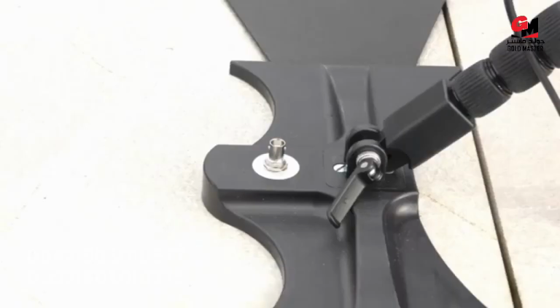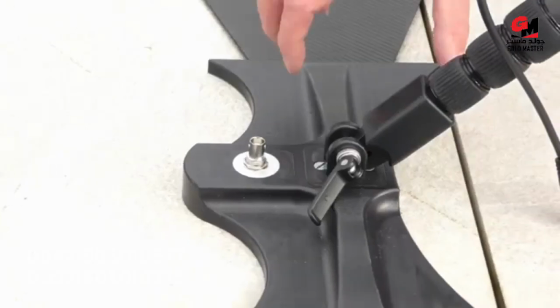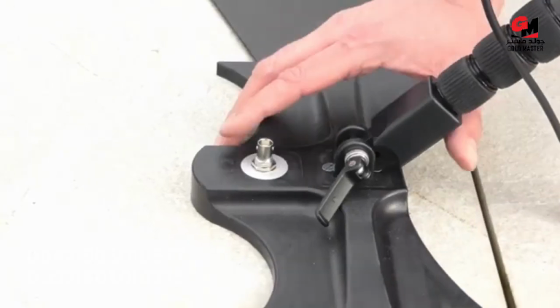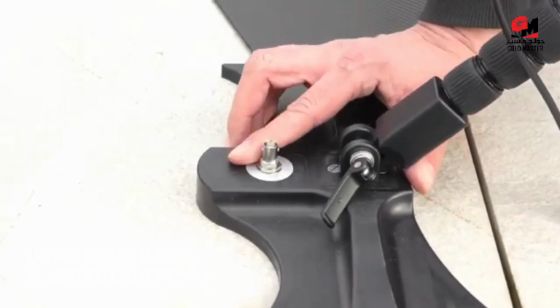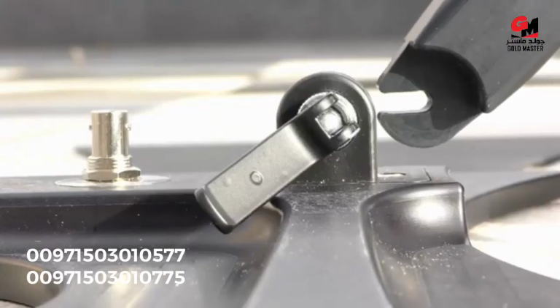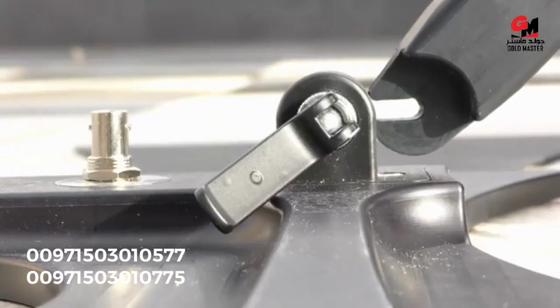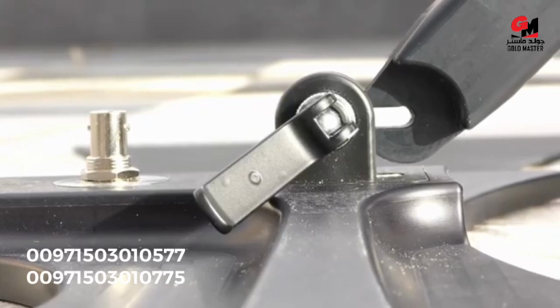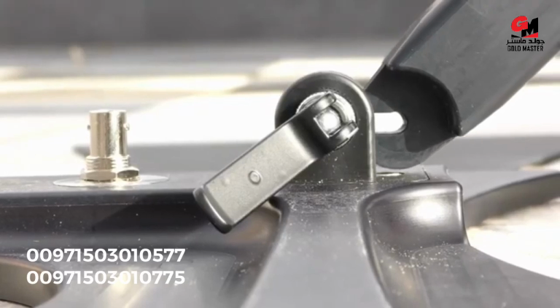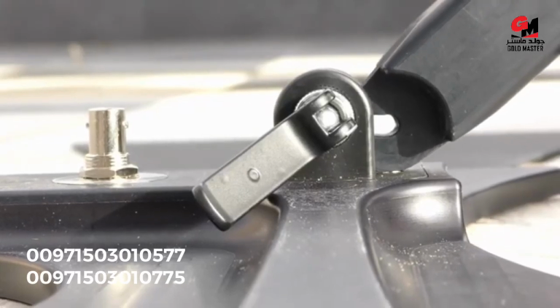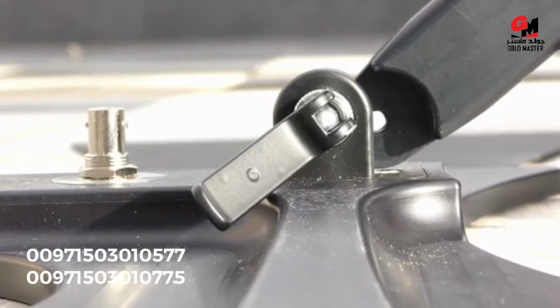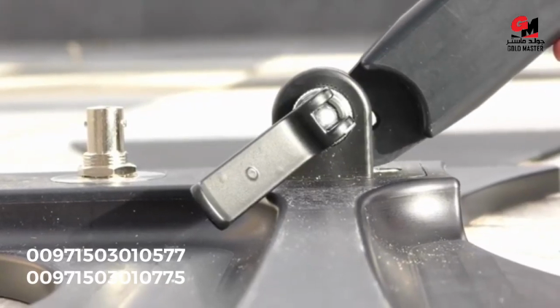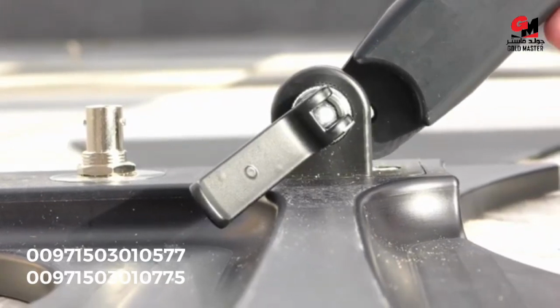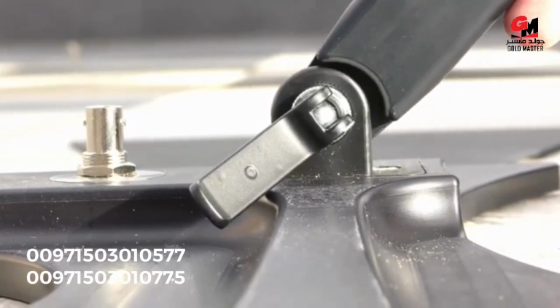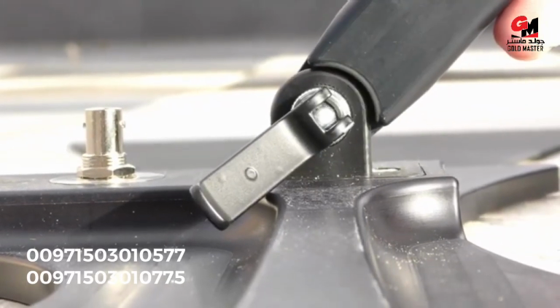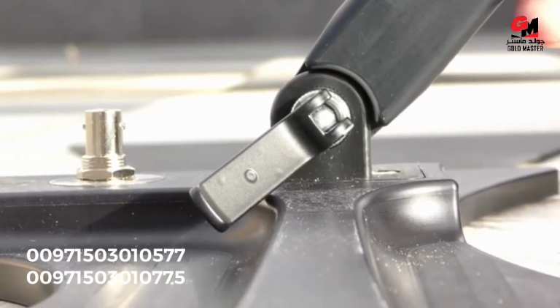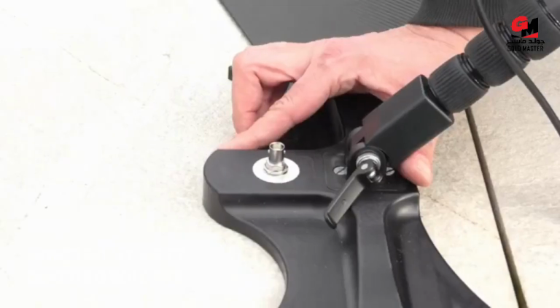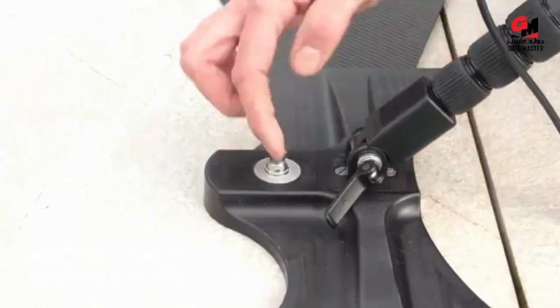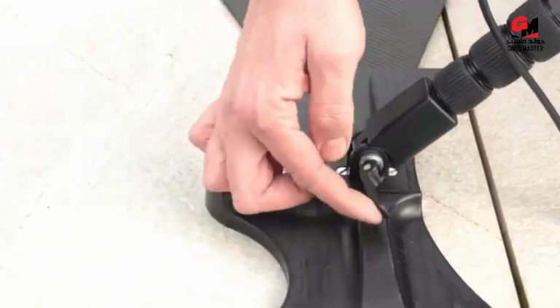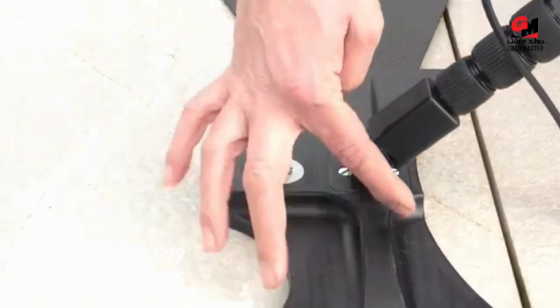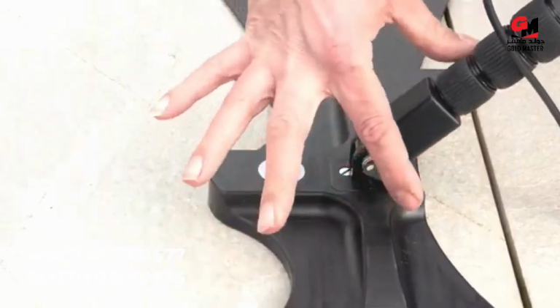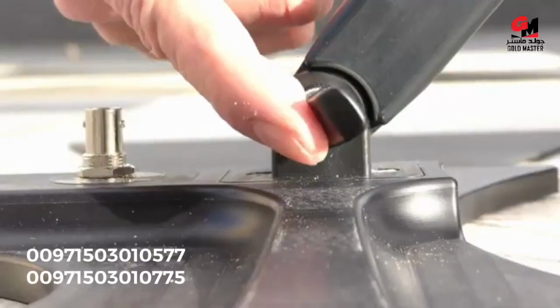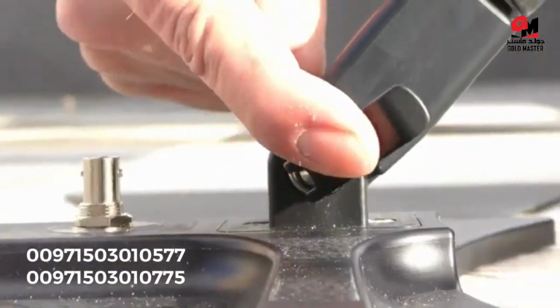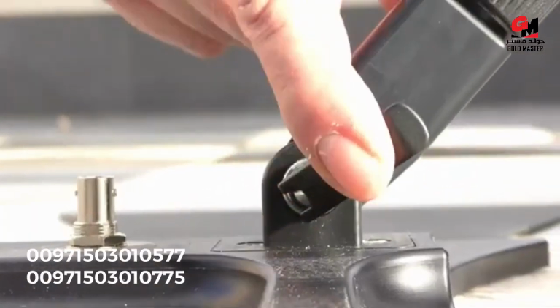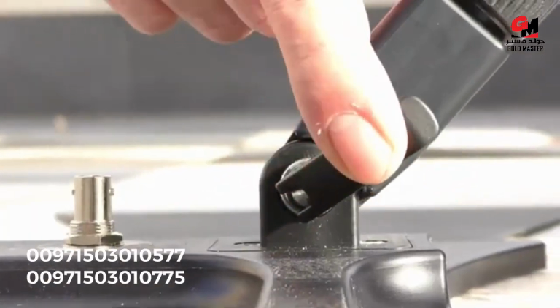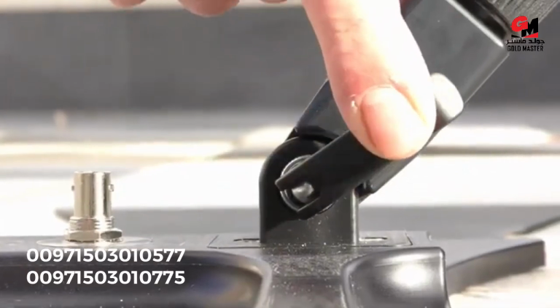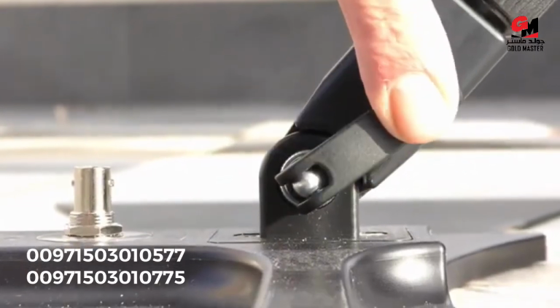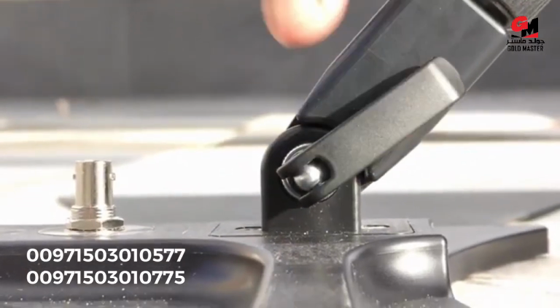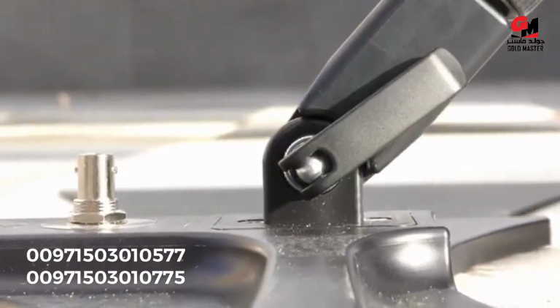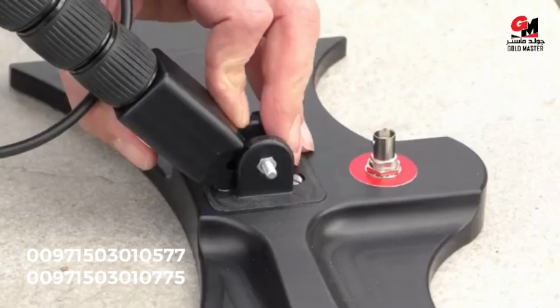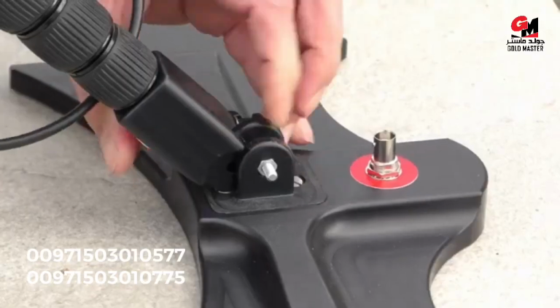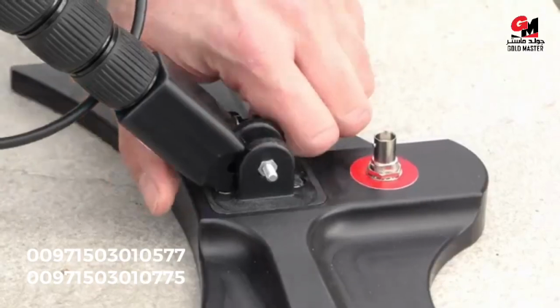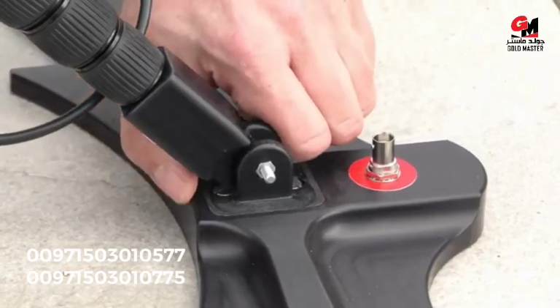Now we slide the opening from the telescopic arms into the quick release and tie them up. We do this on both arms and the quick release mechanism.